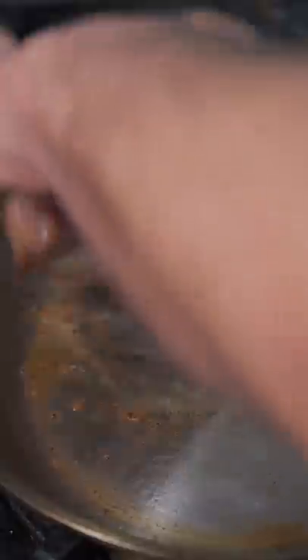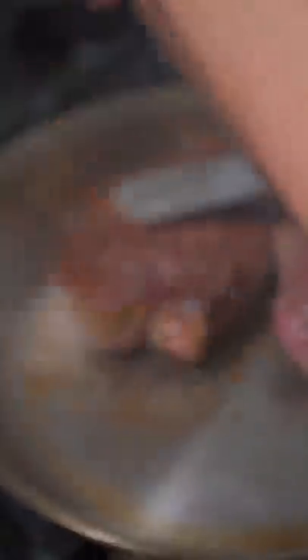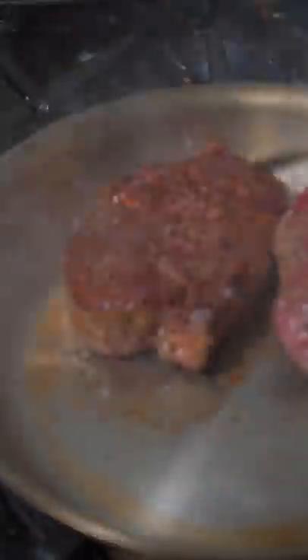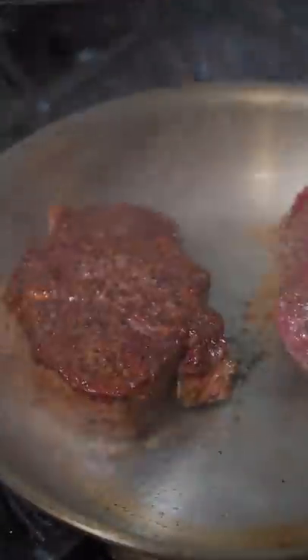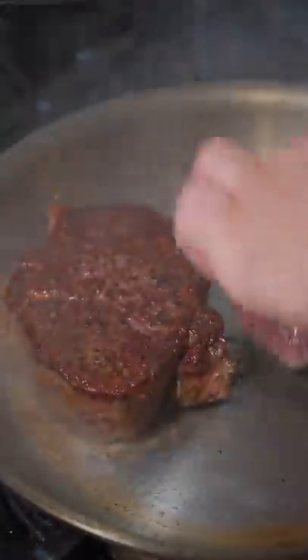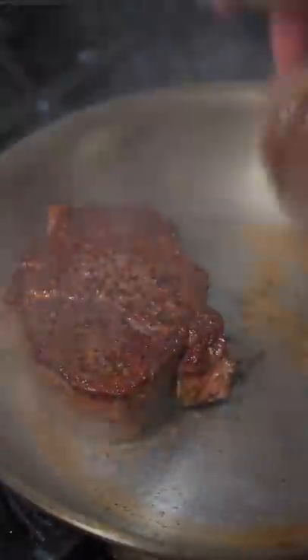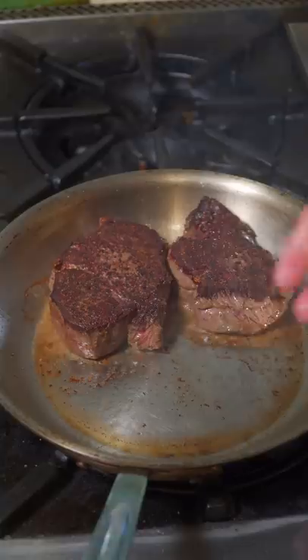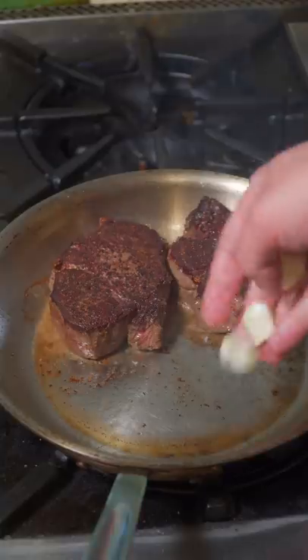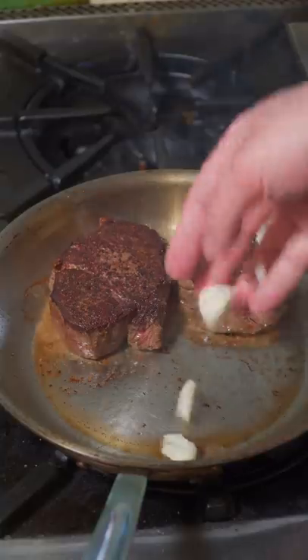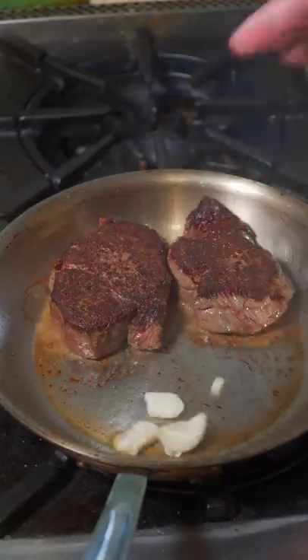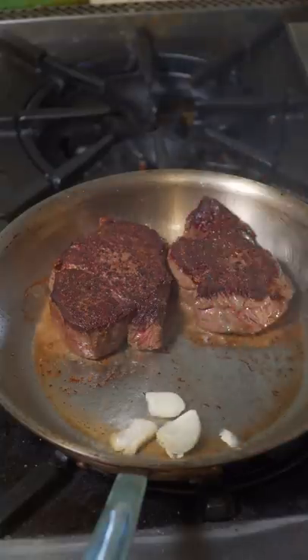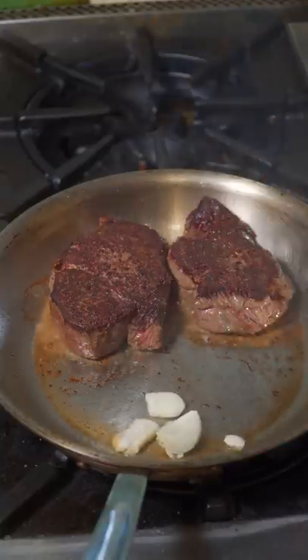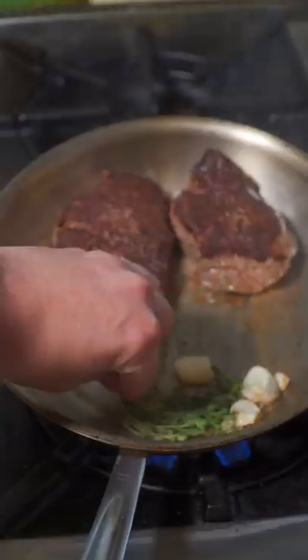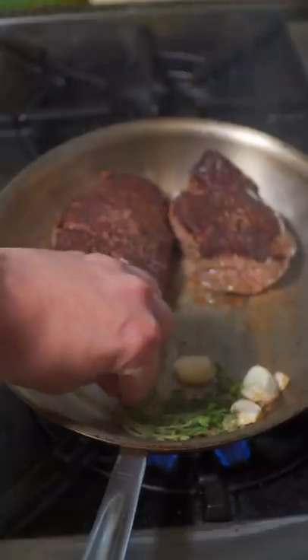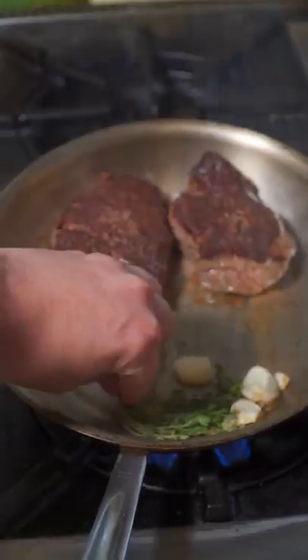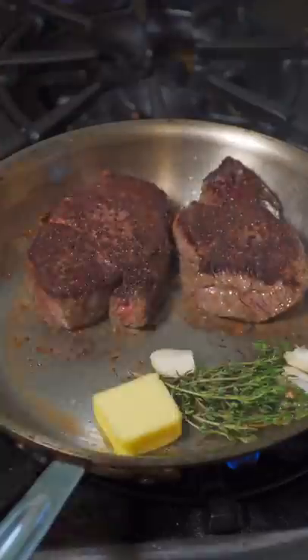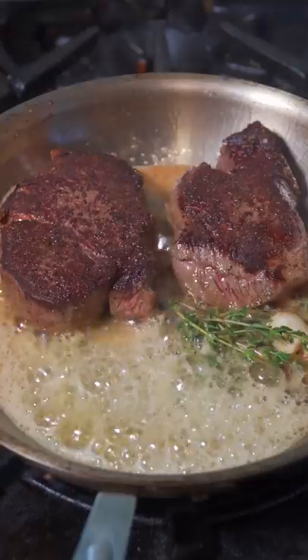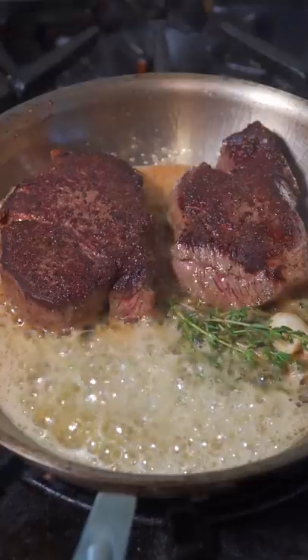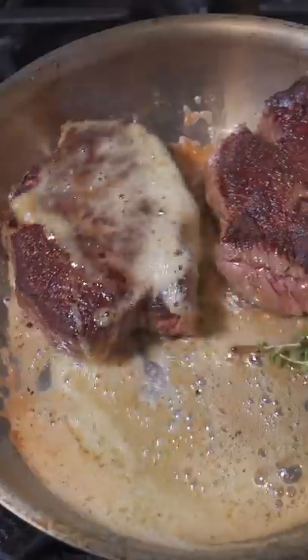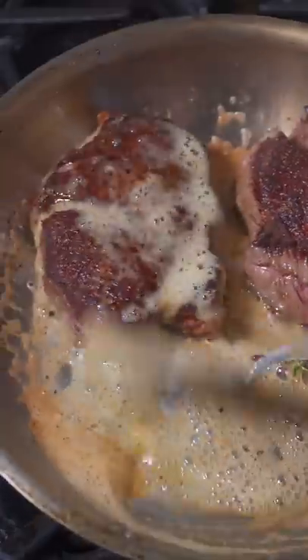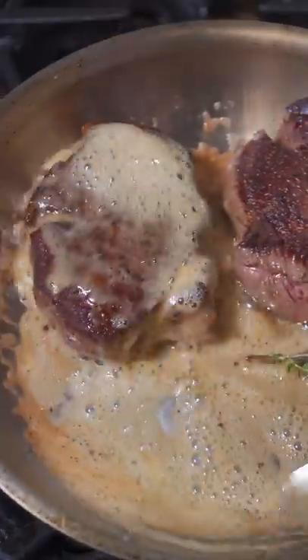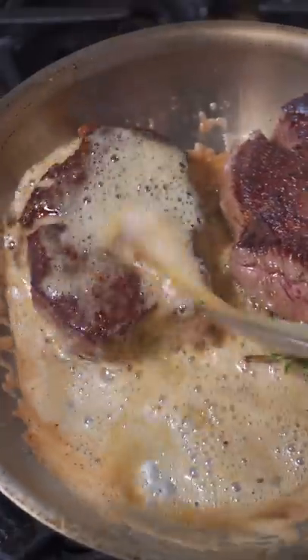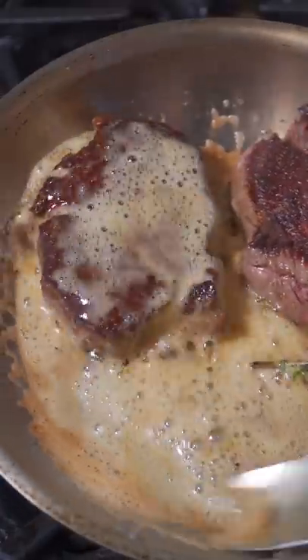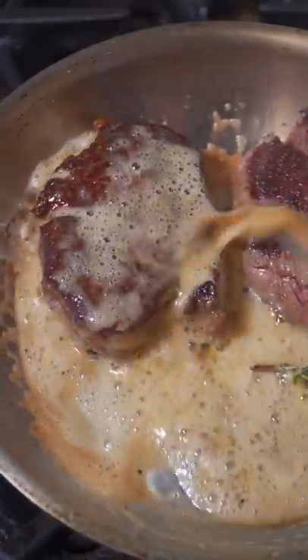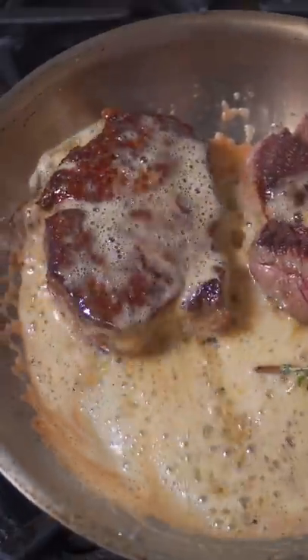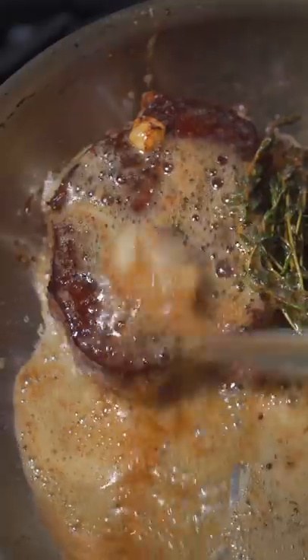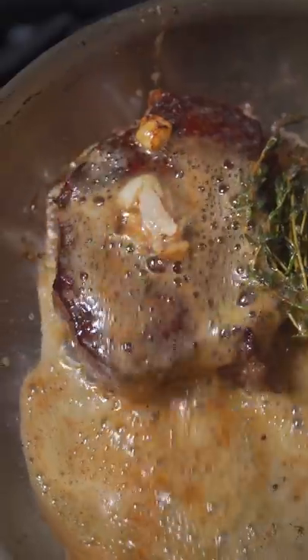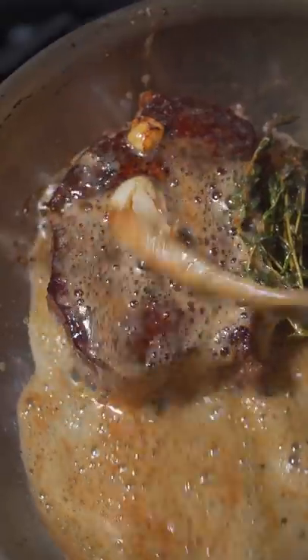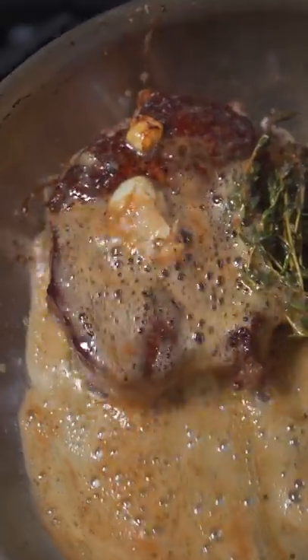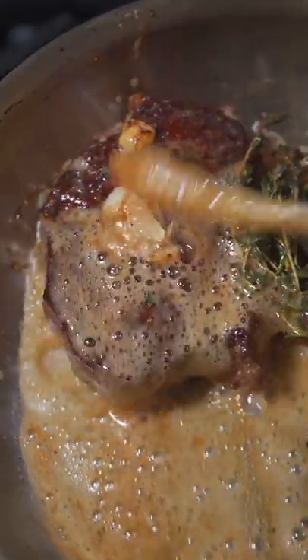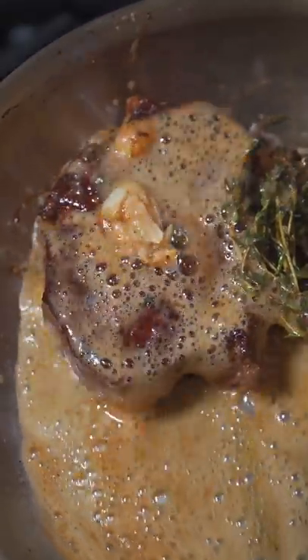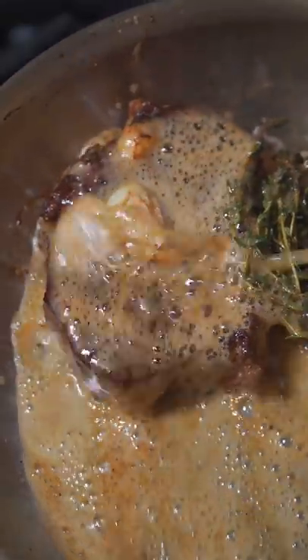Two, three minutes and flip. Sear another minute, add some garlic, thyme, butter. Reduce the heat and when the butter starts to foam, then baste. Baste up to 125 degrees.